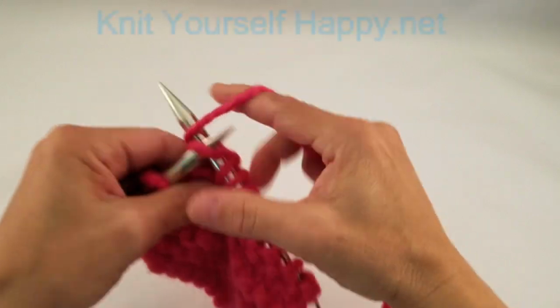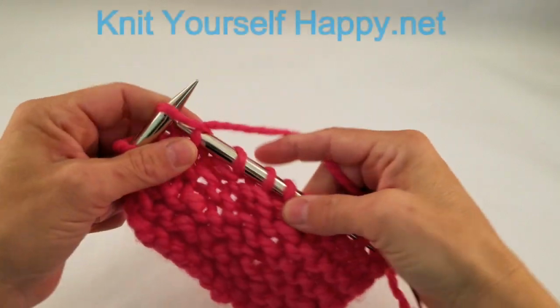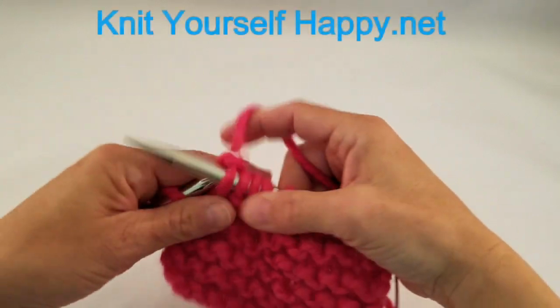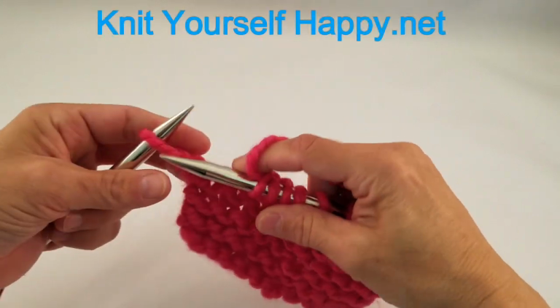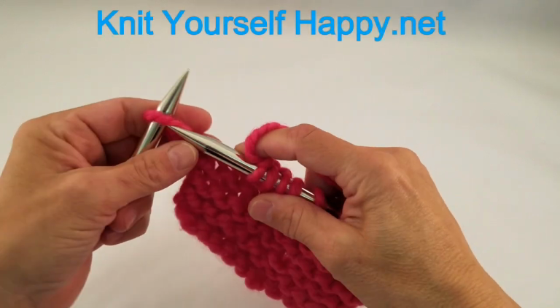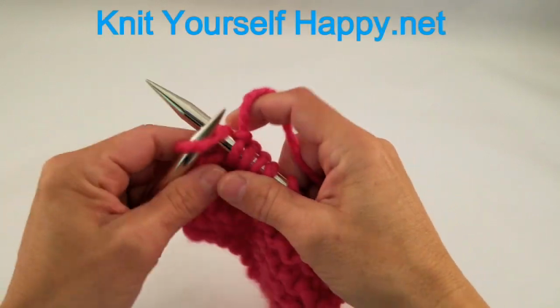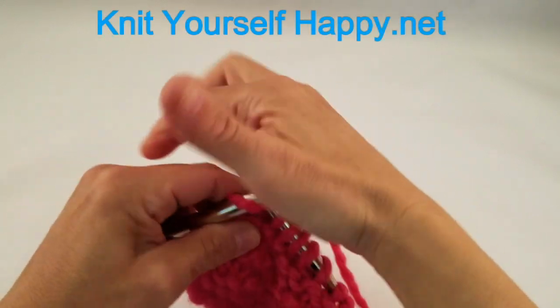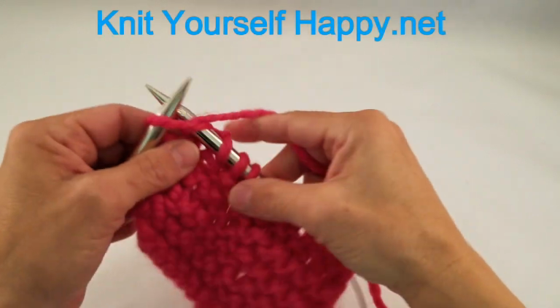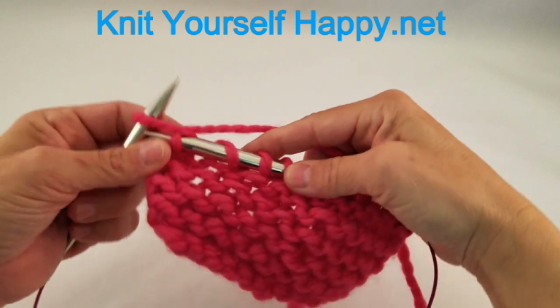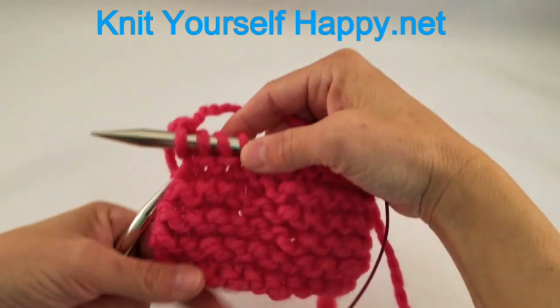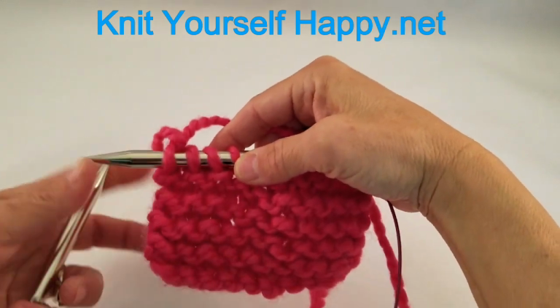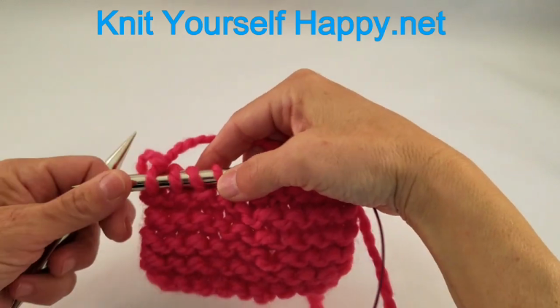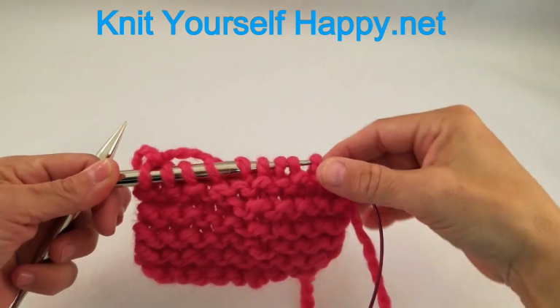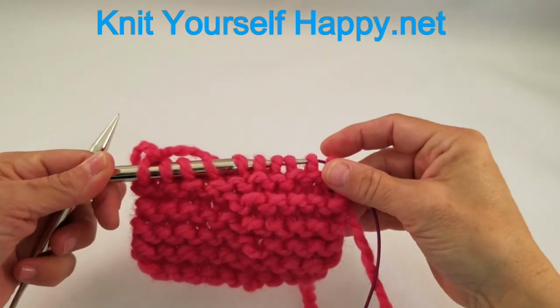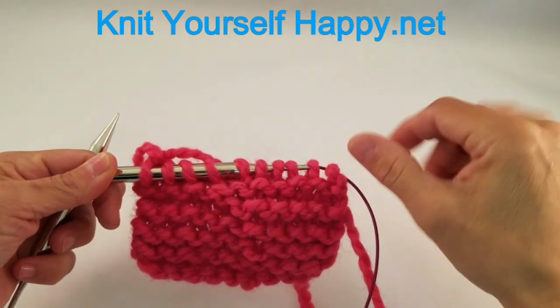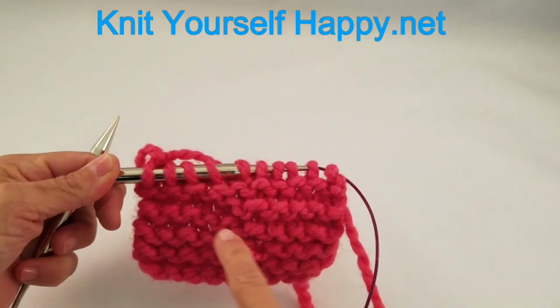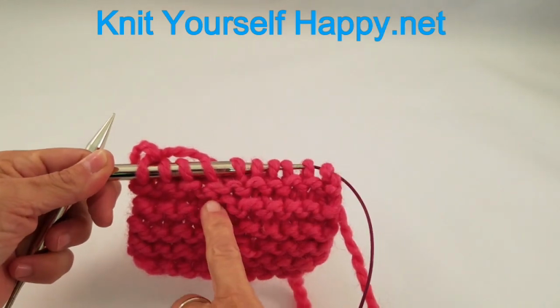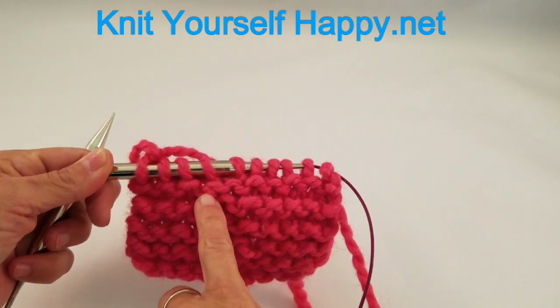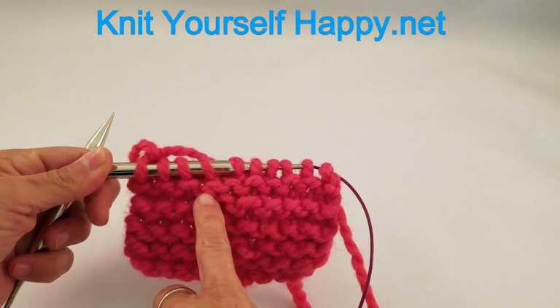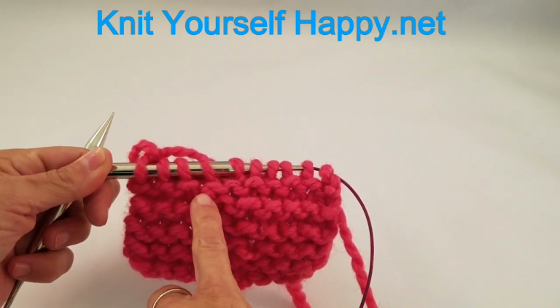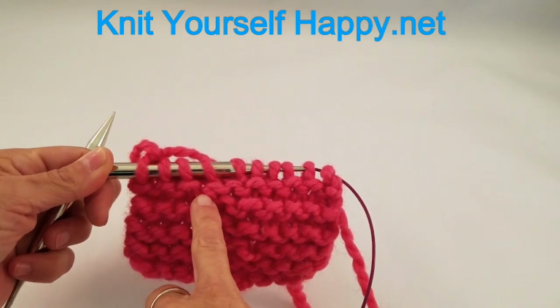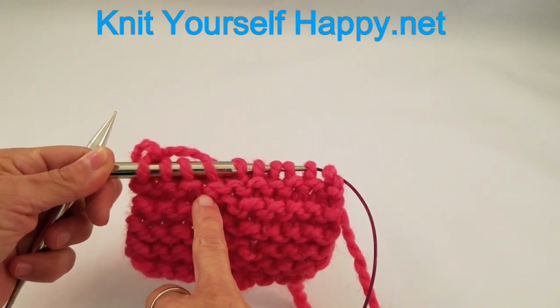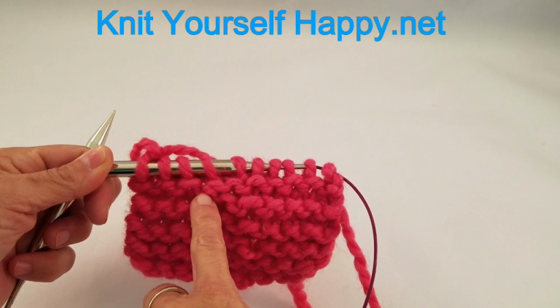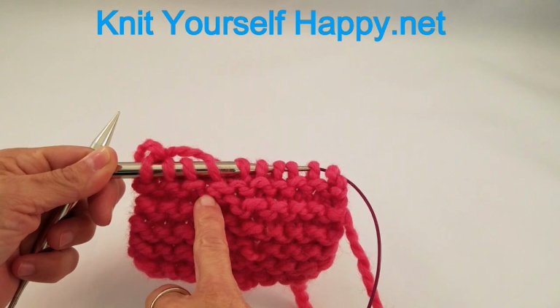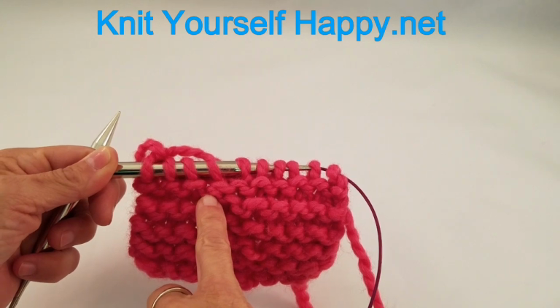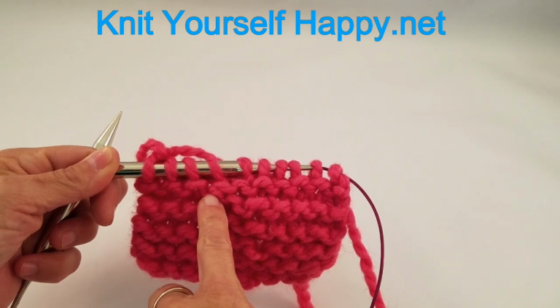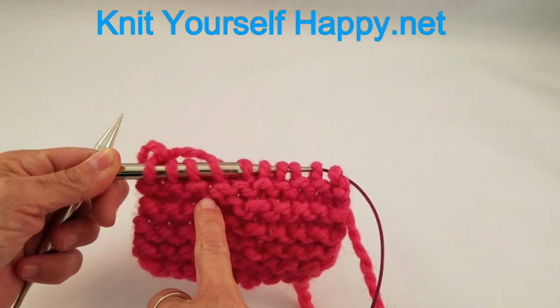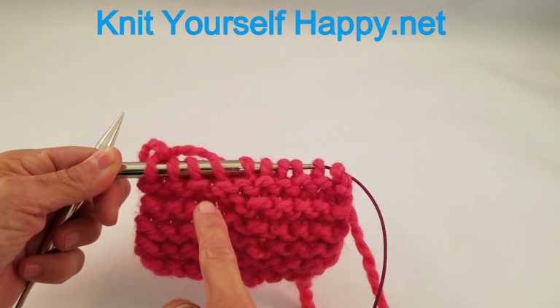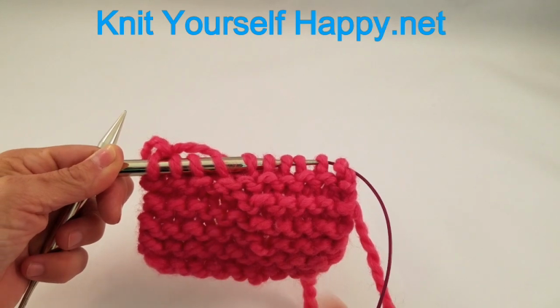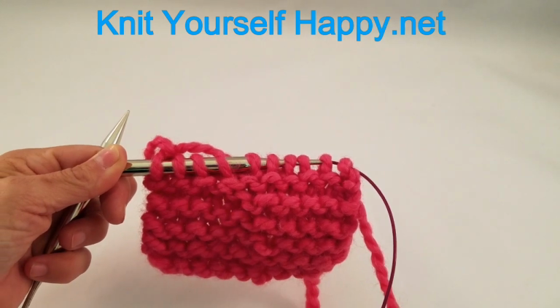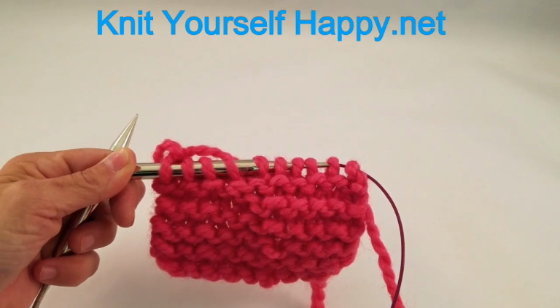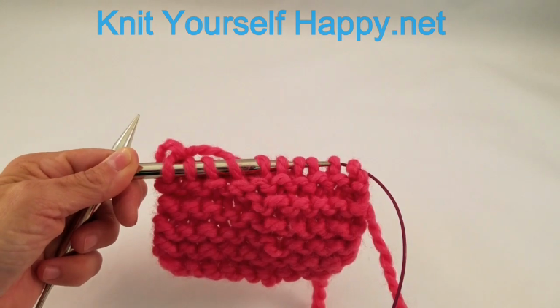It's very nicely disguised — you can't even tell that we really did a short row right there. Wrap and turn in garter stitch: try it, it's fun!